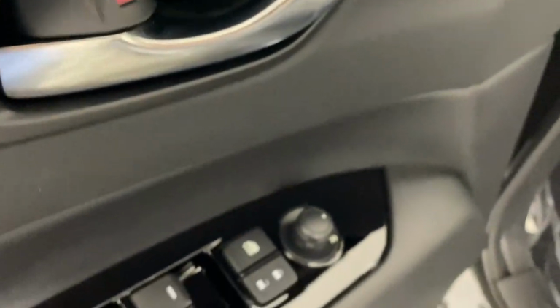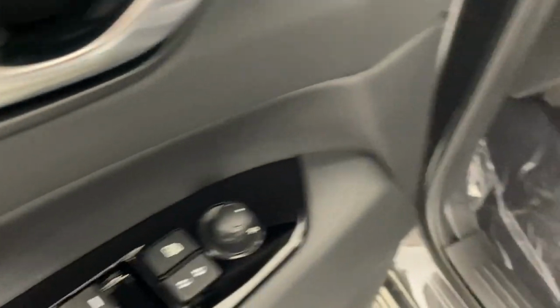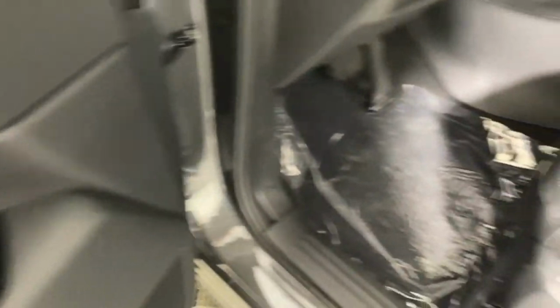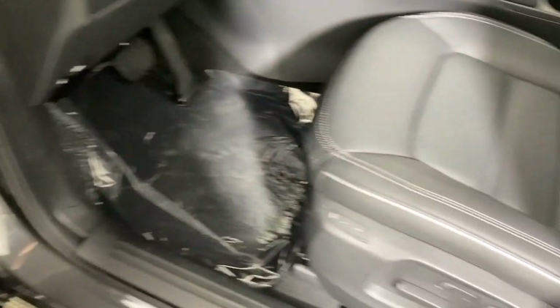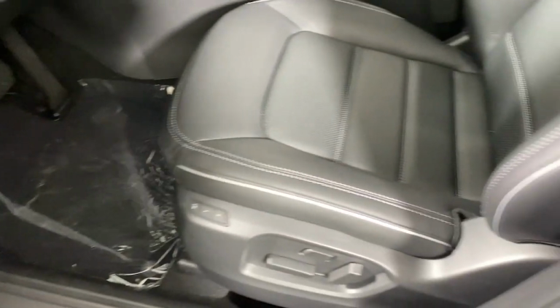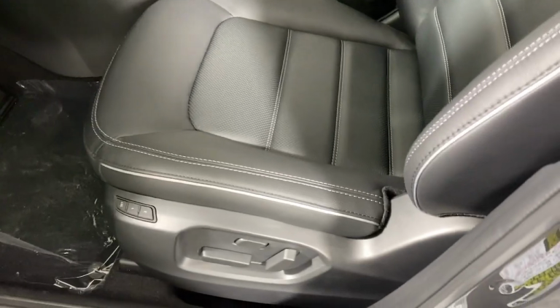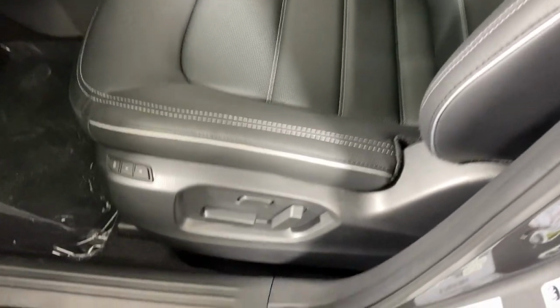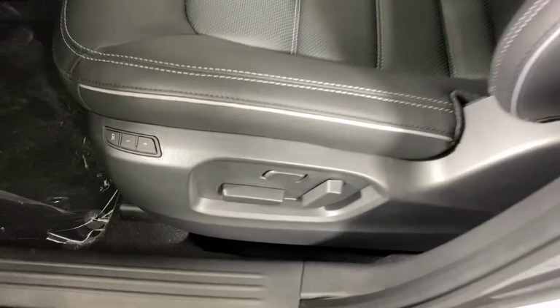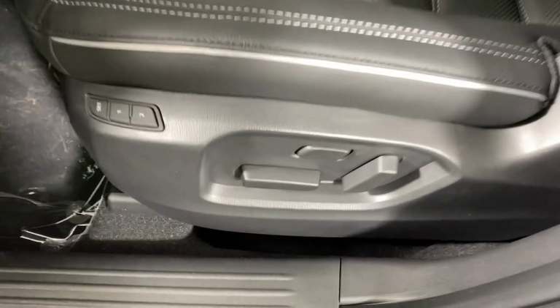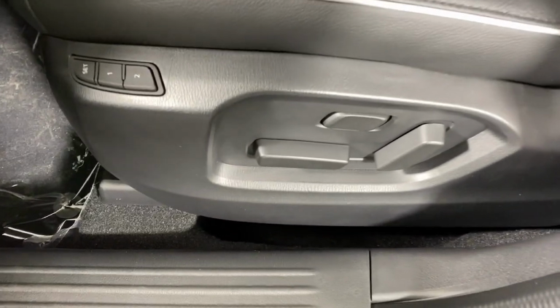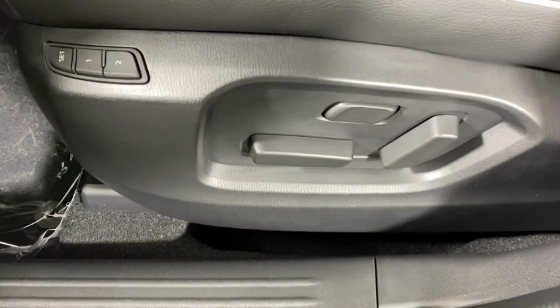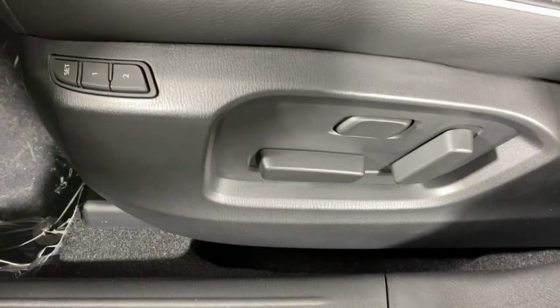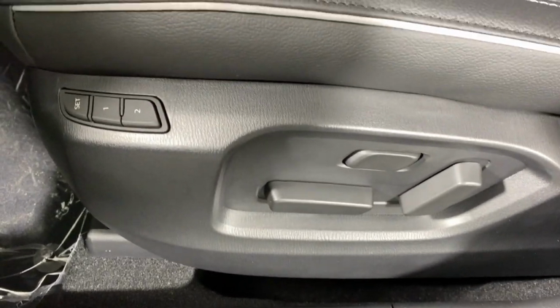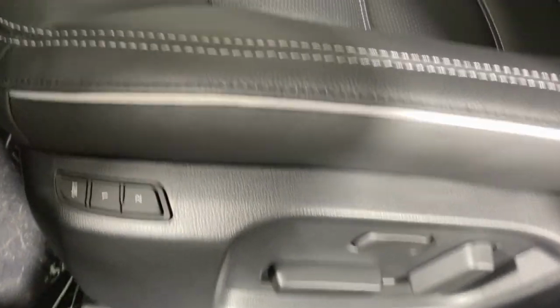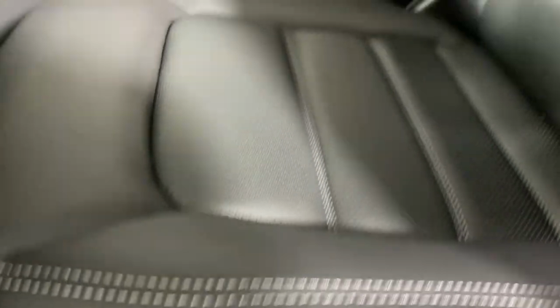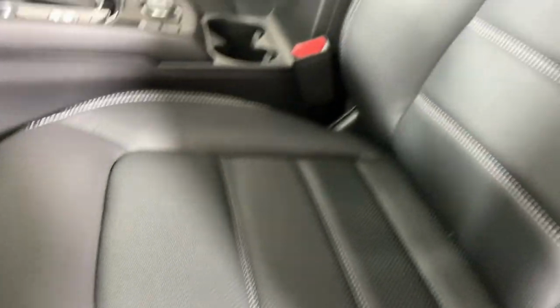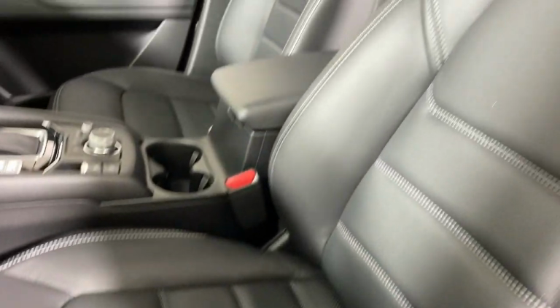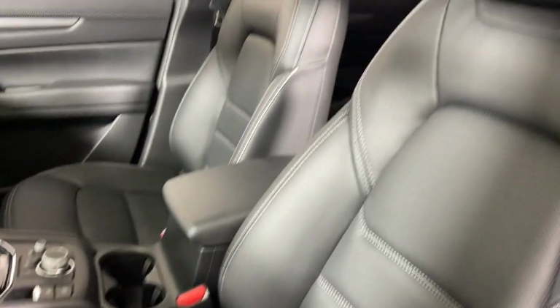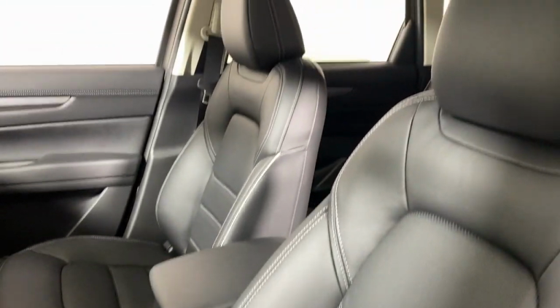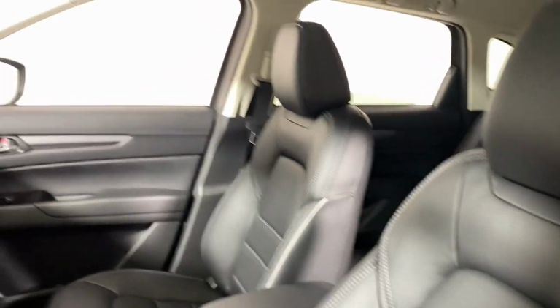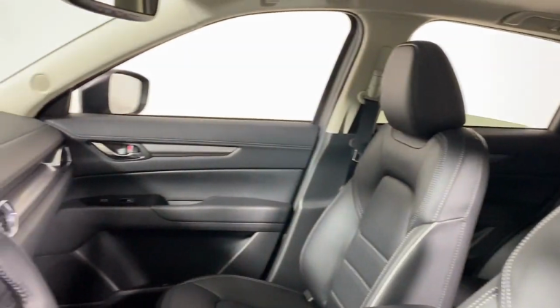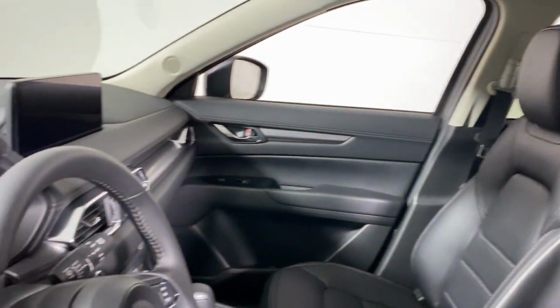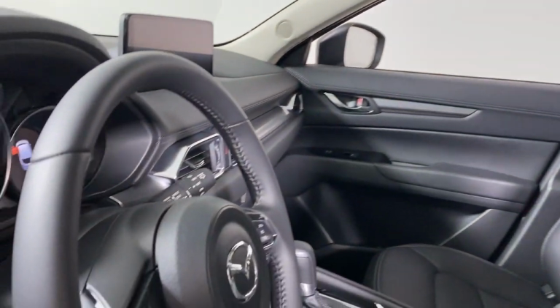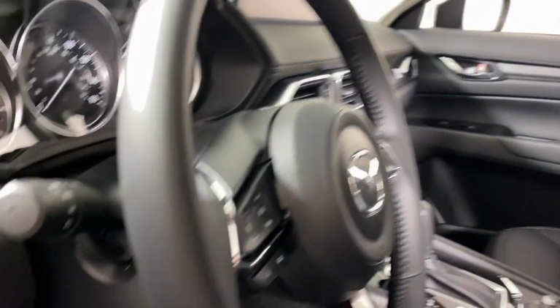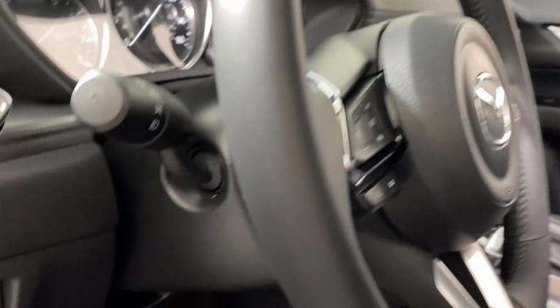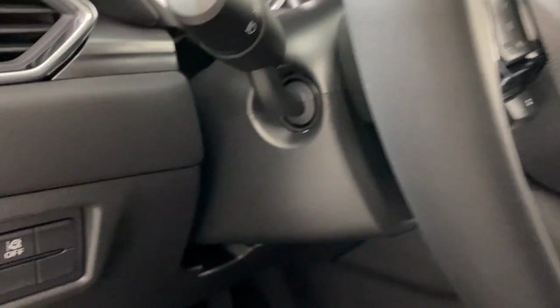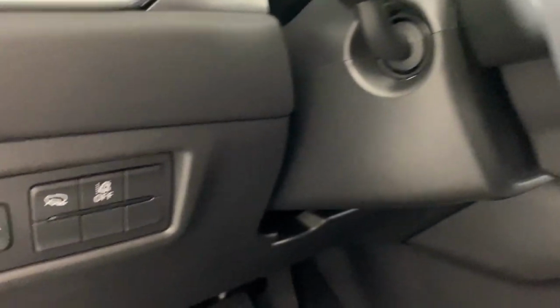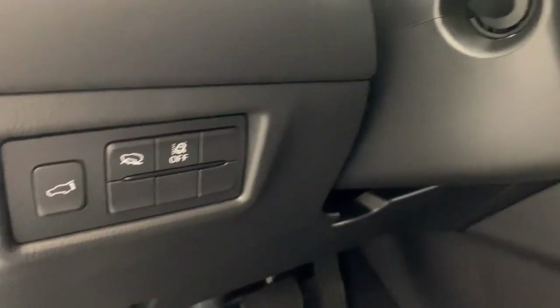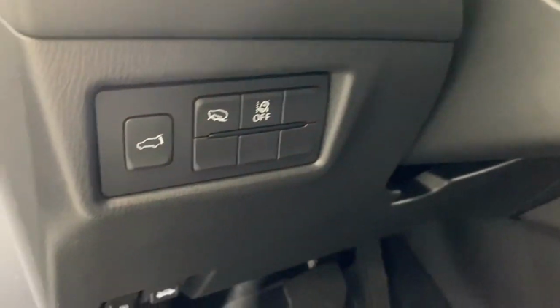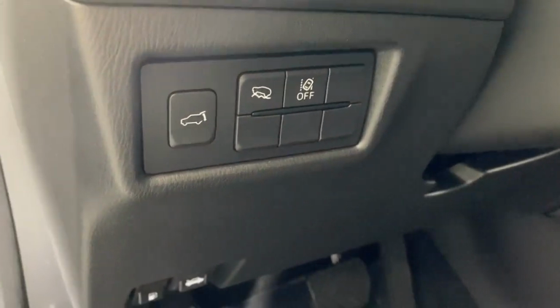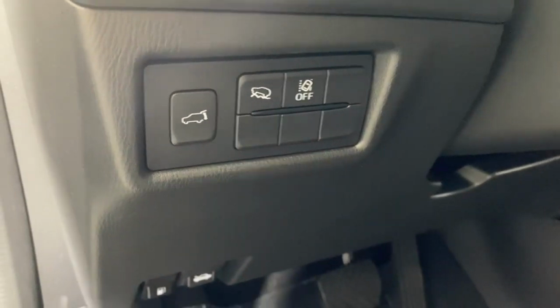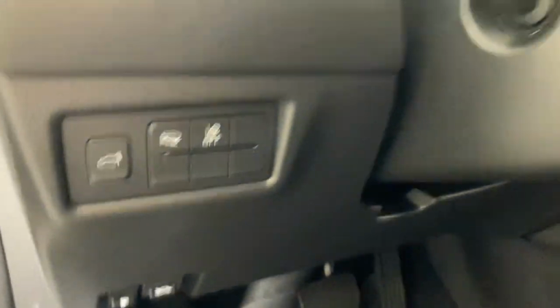These are just some of the great options this vehicle comes with: Apple CarPlay and Android Auto, Moonroof, Keyless Entry, Power Lift Gate, and Backup Camera.